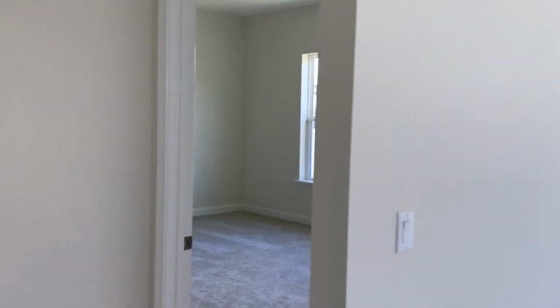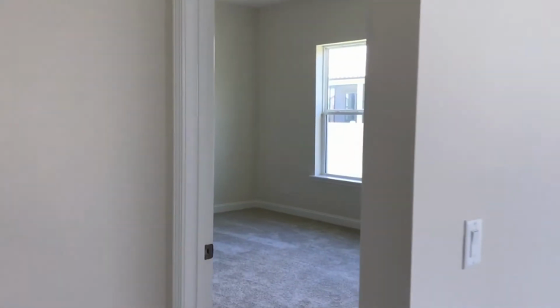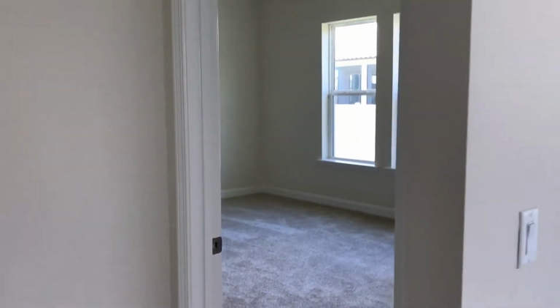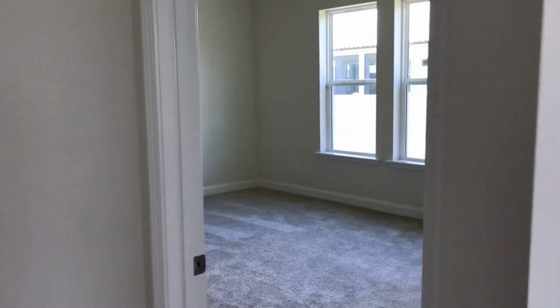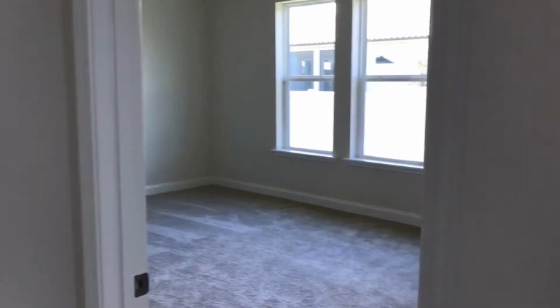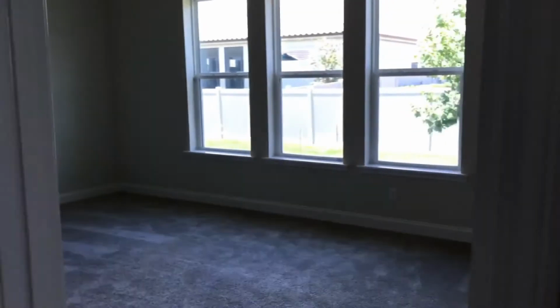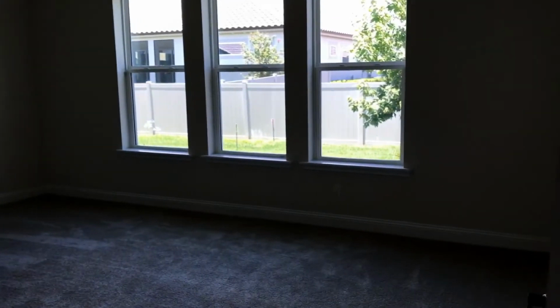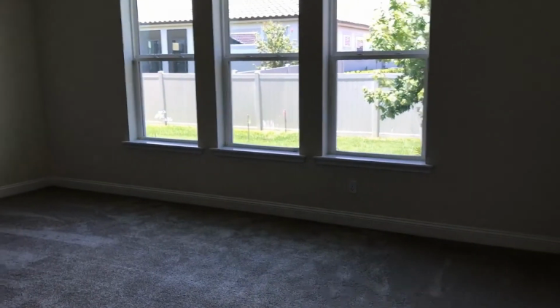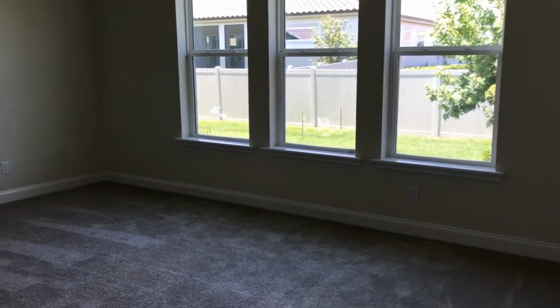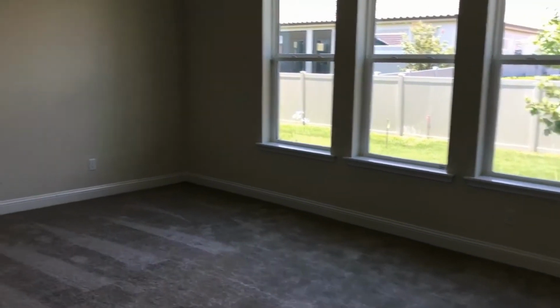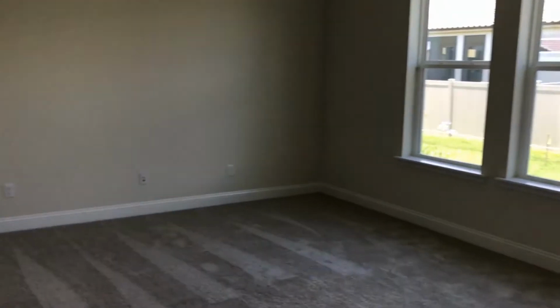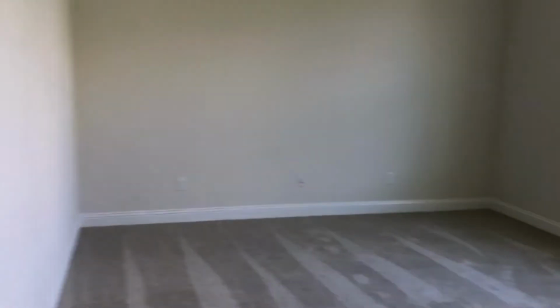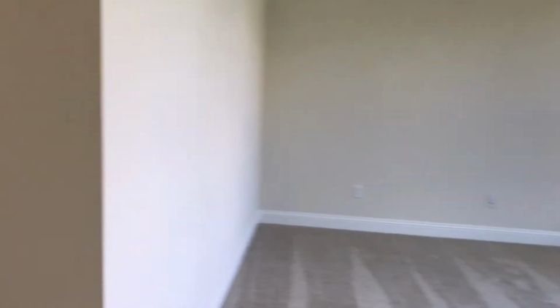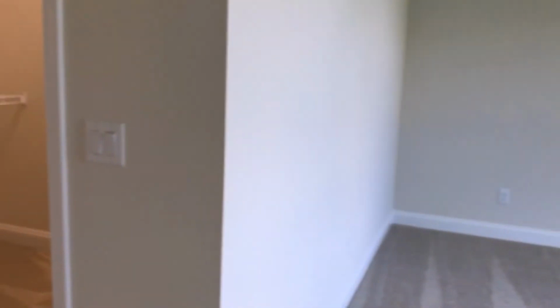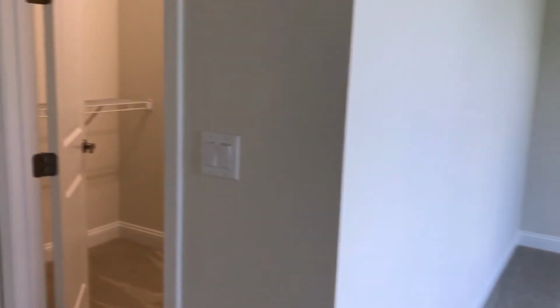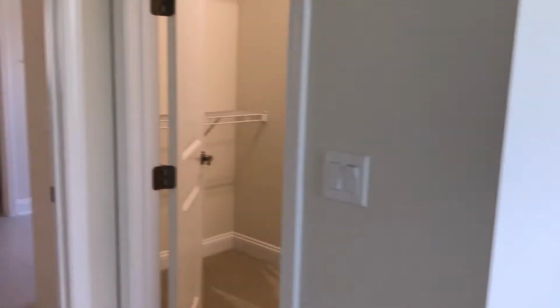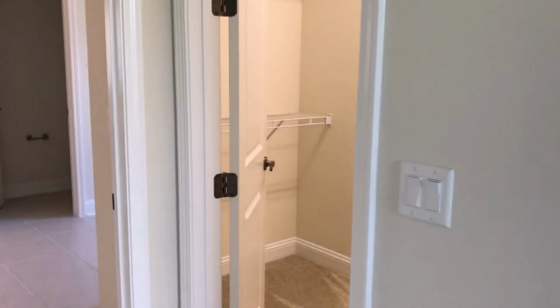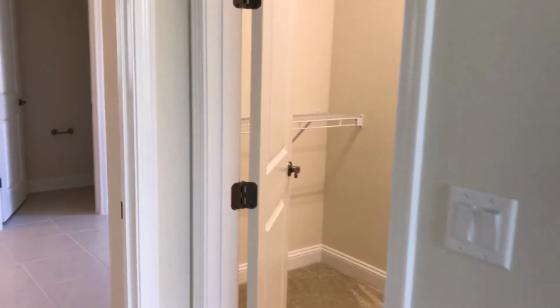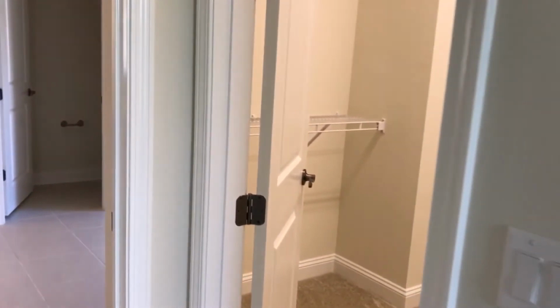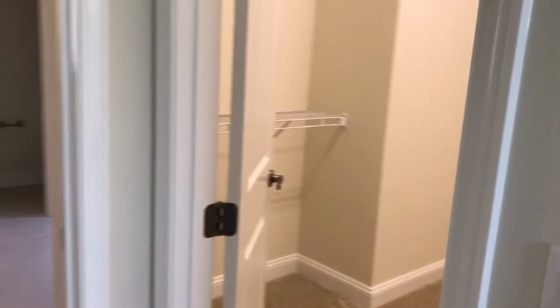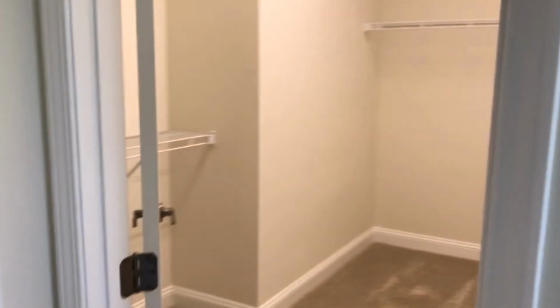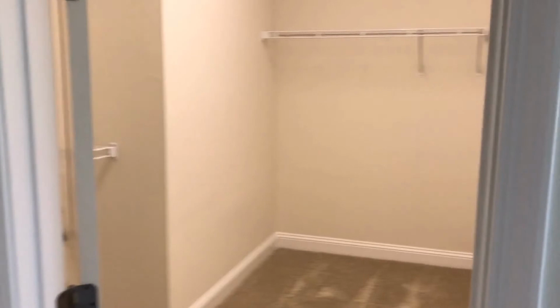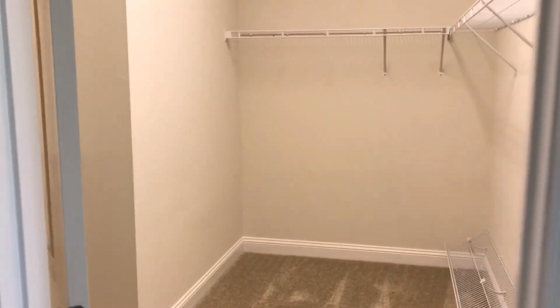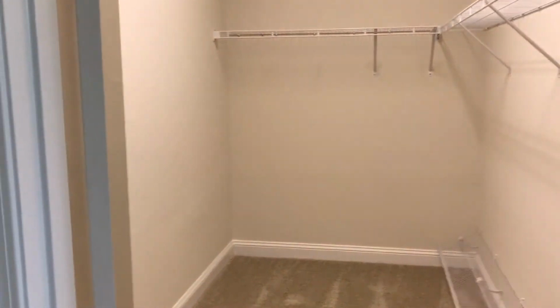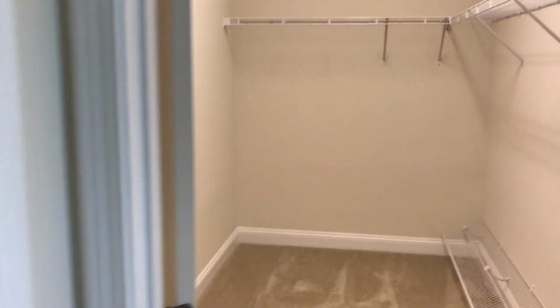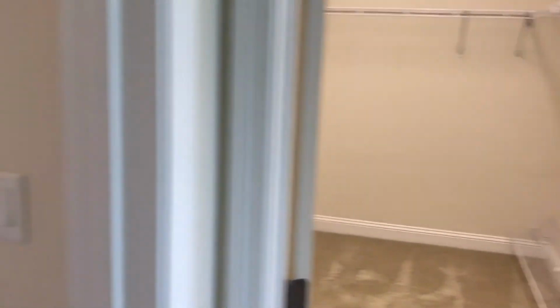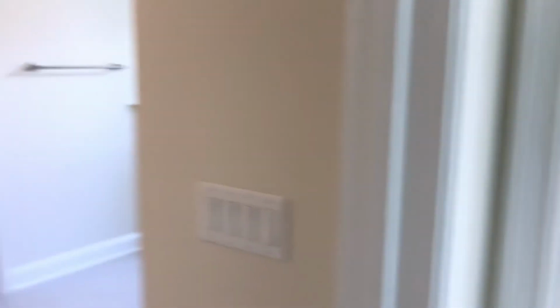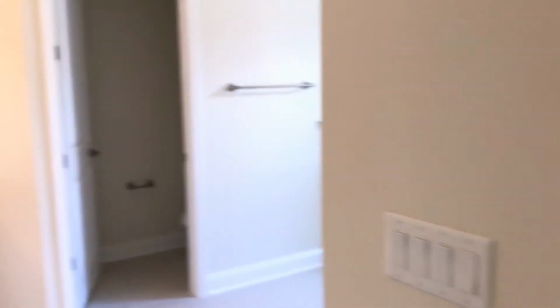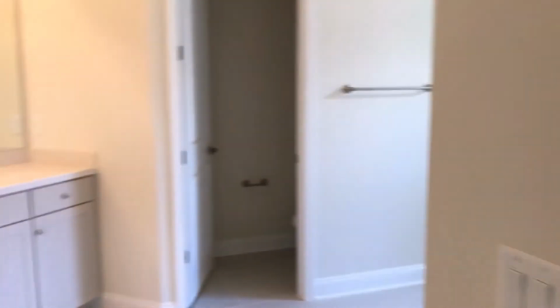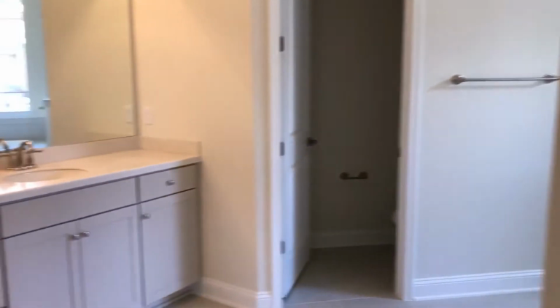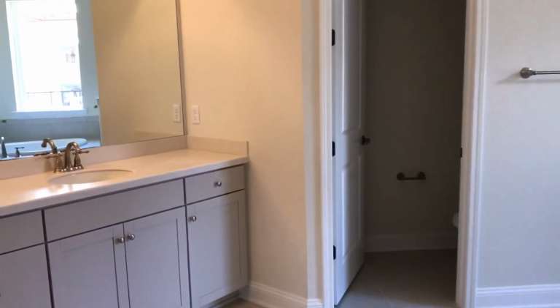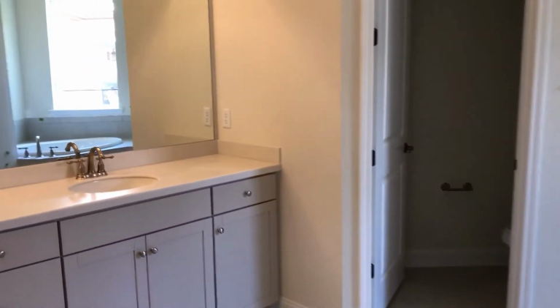On the left here you've got your master bedroom — beautiful space. There's your walk-in closet with lots of space in there. And then of course your master bath.